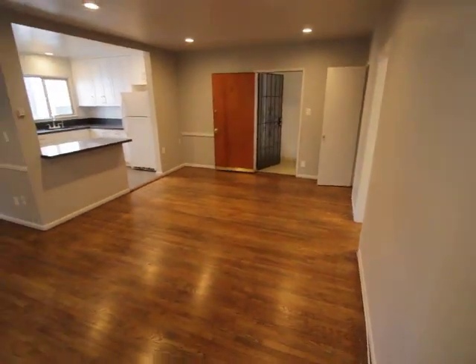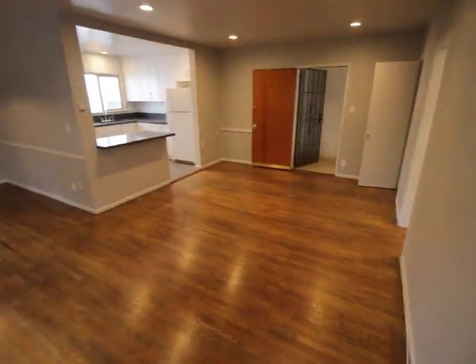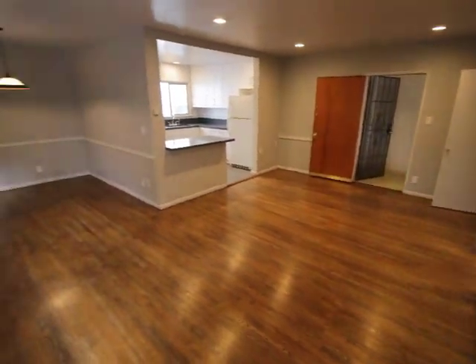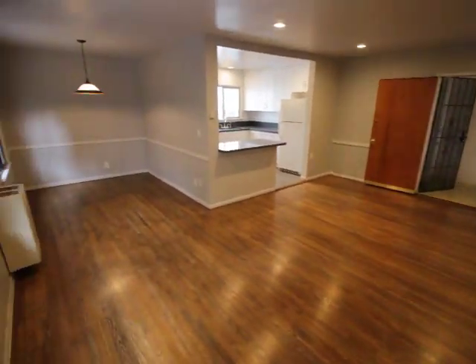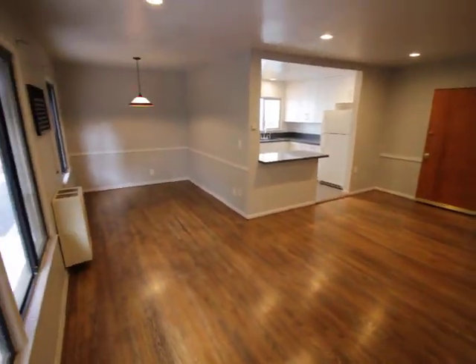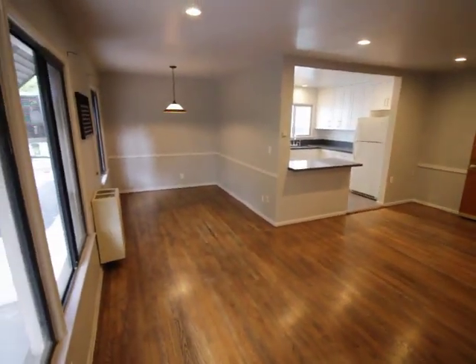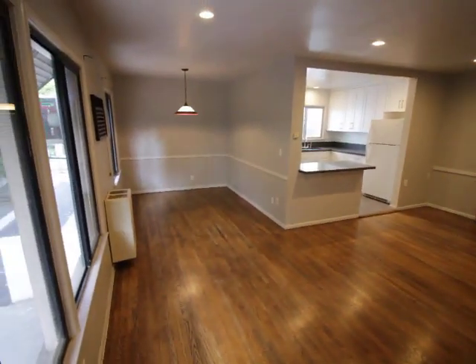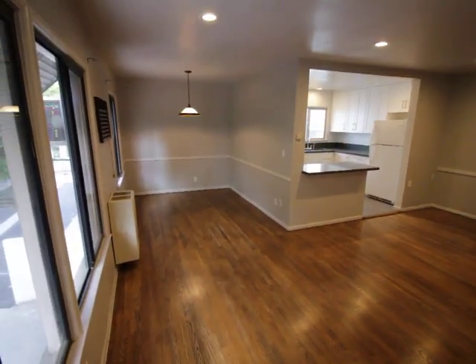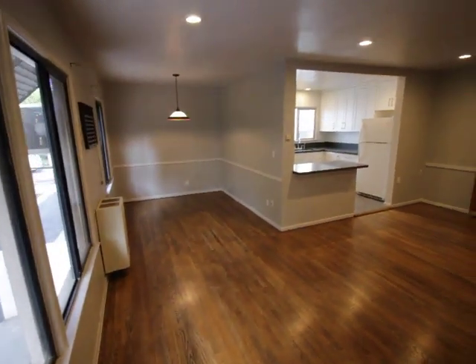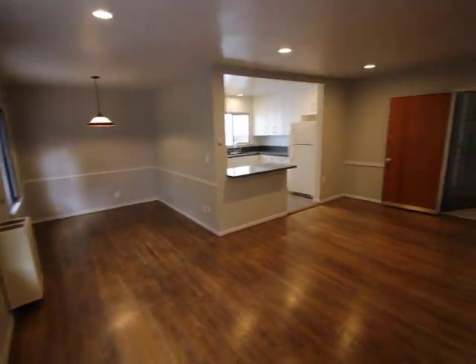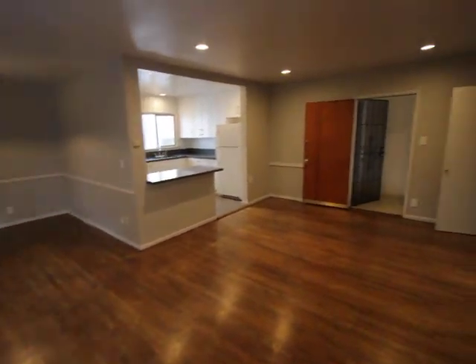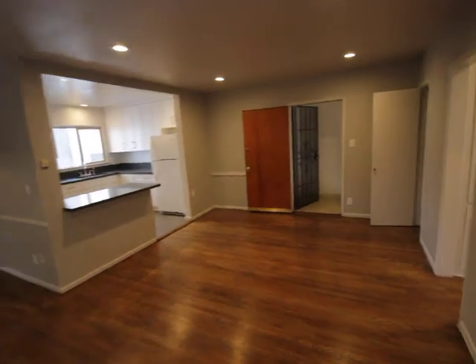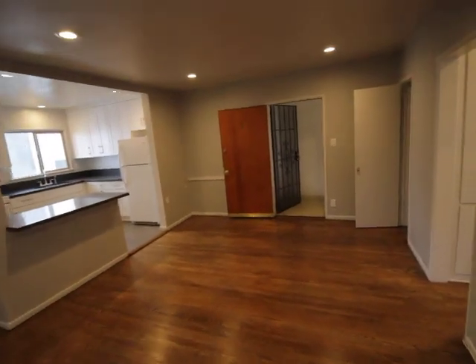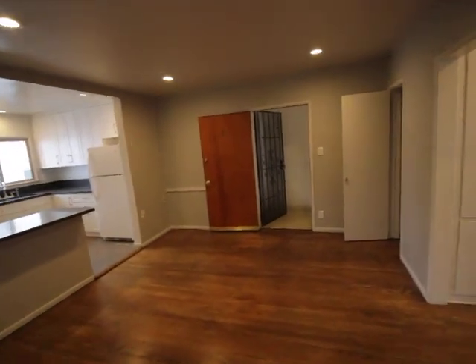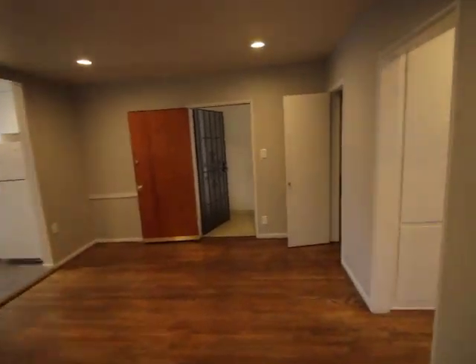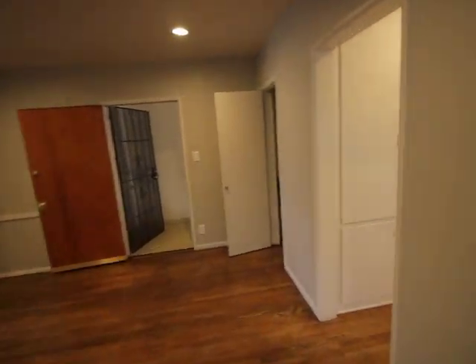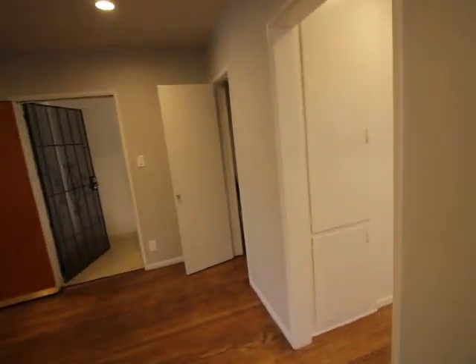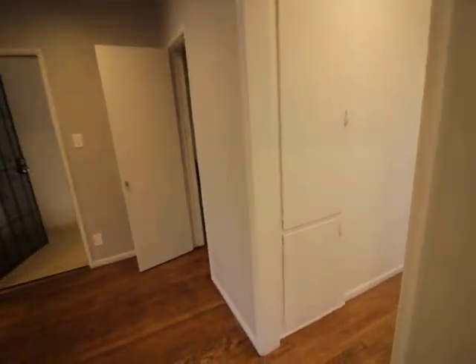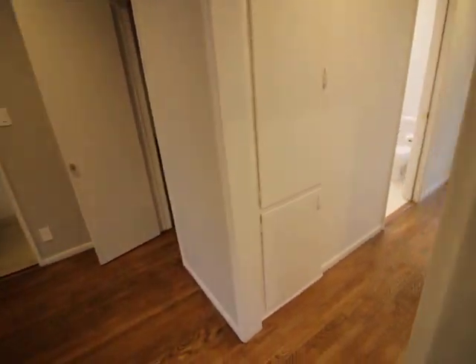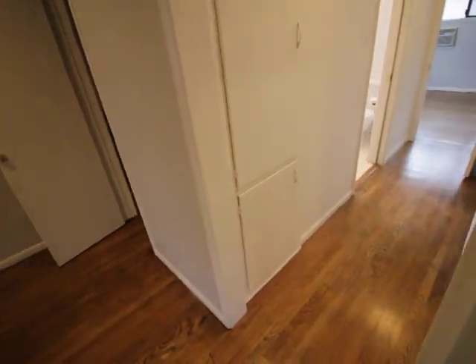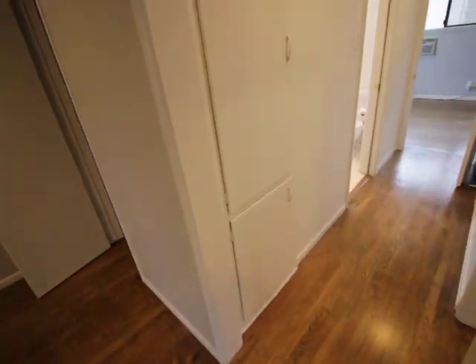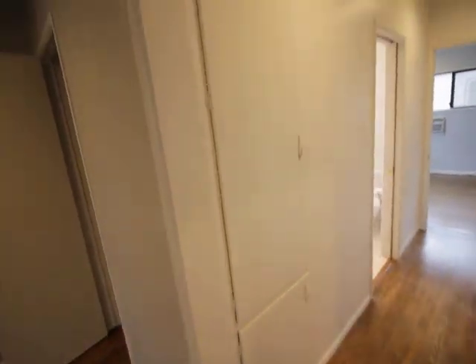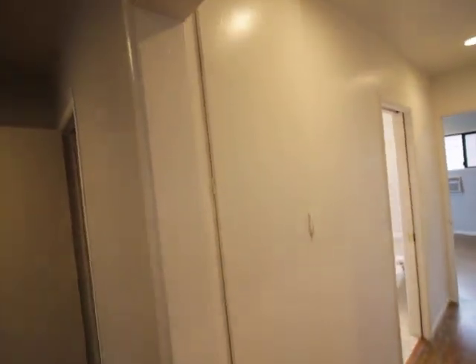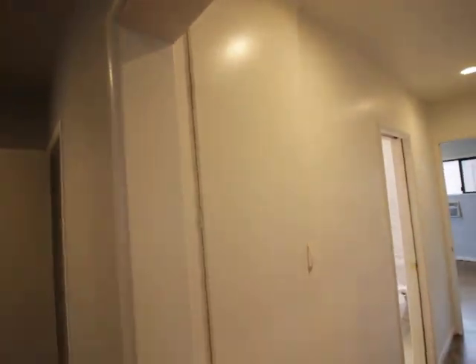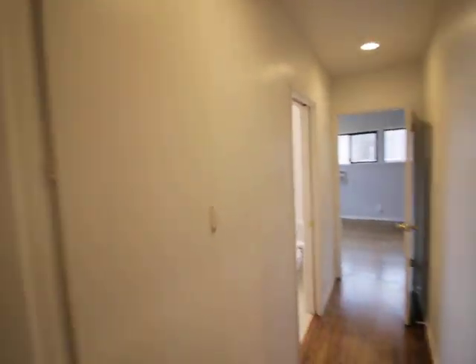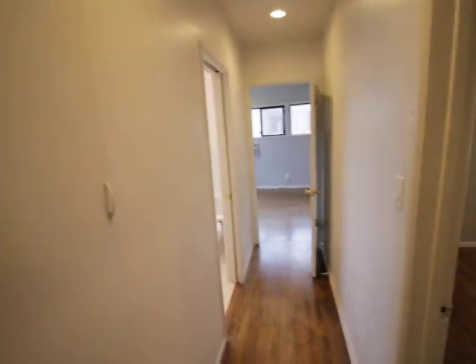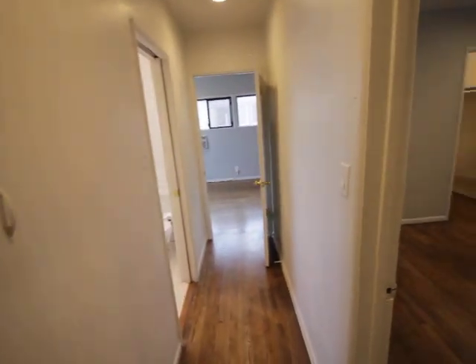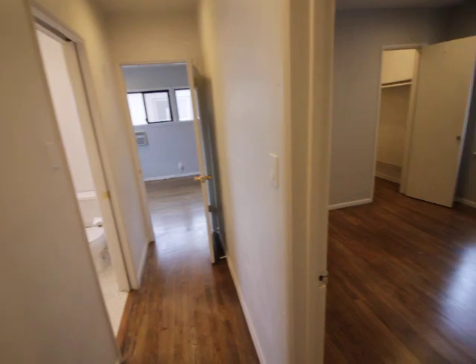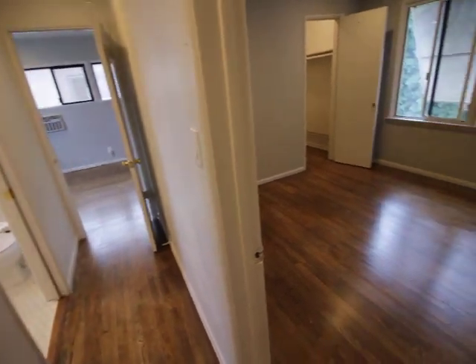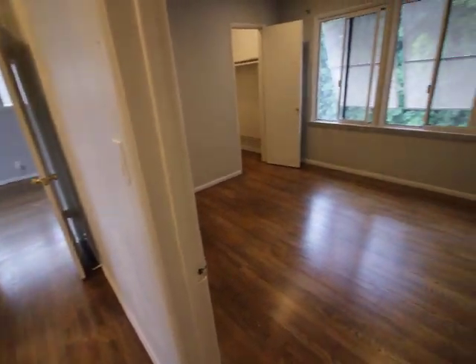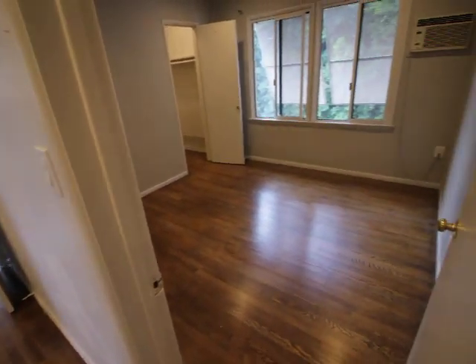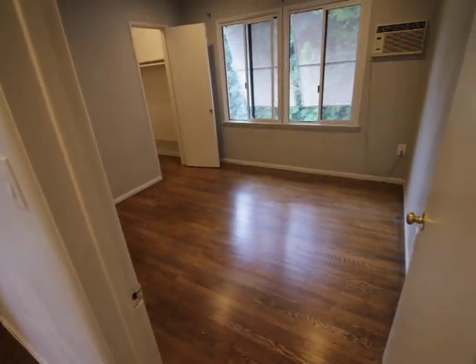Some more angles. Little closets right here. First bedroom.